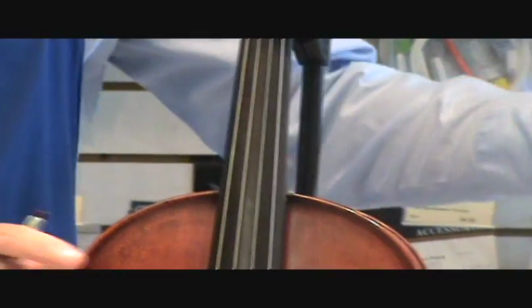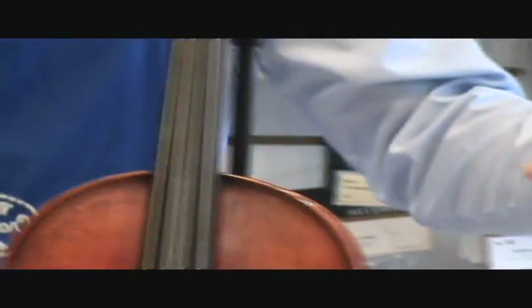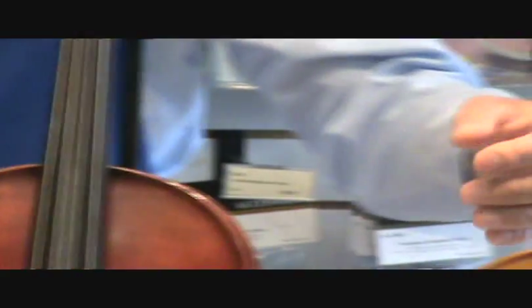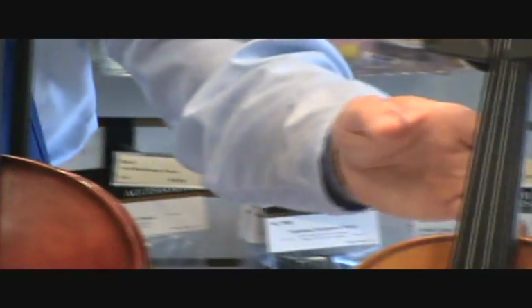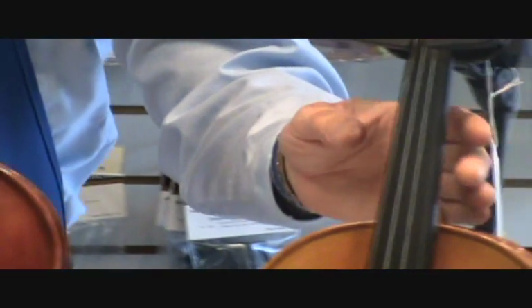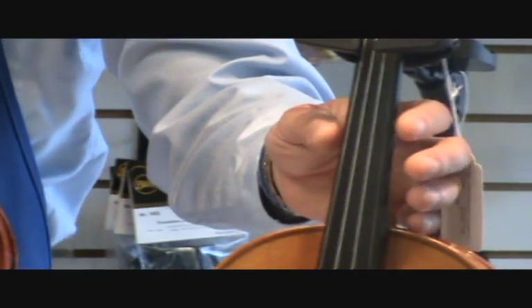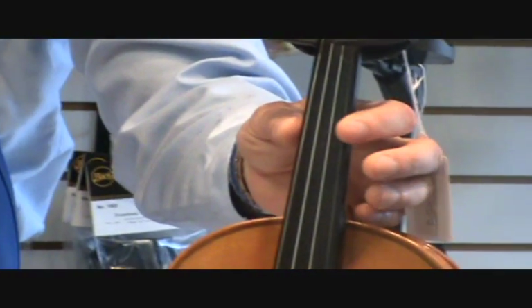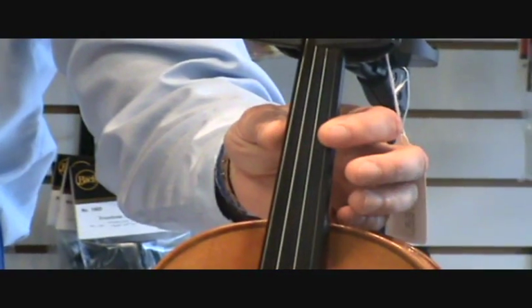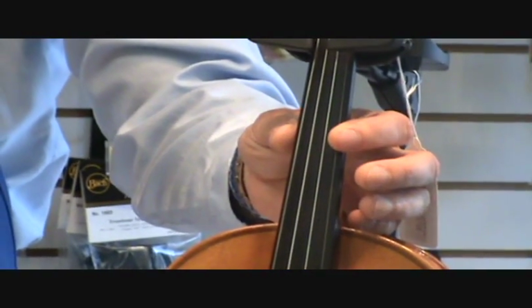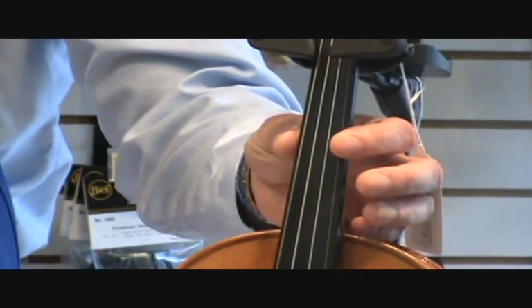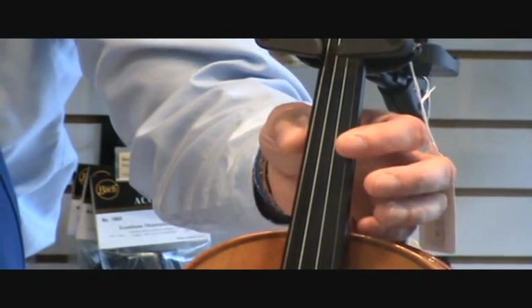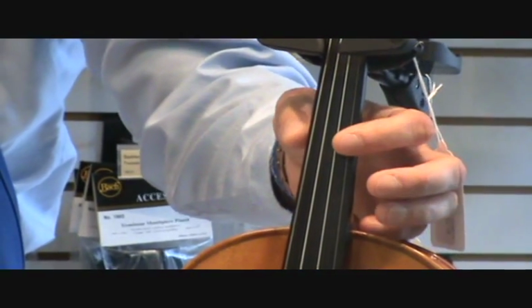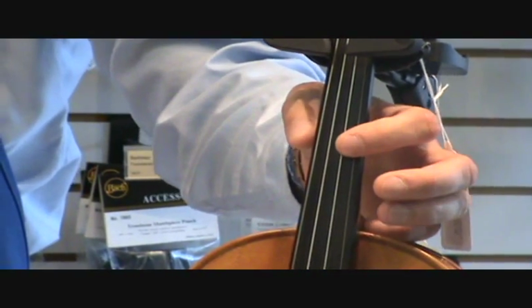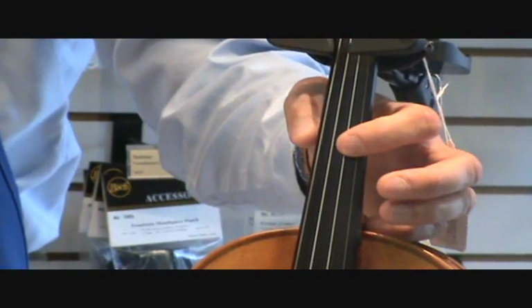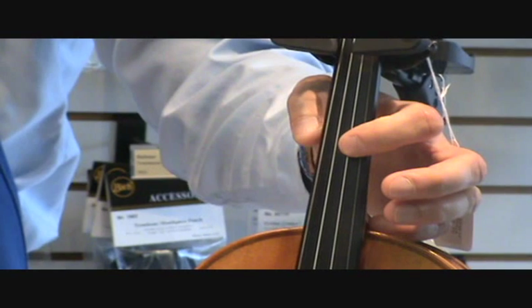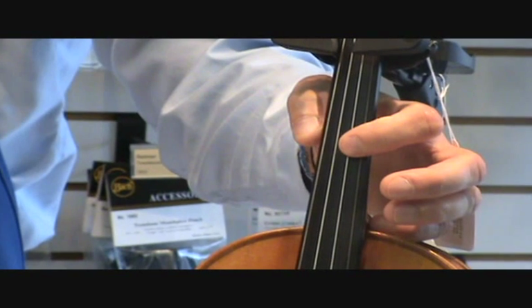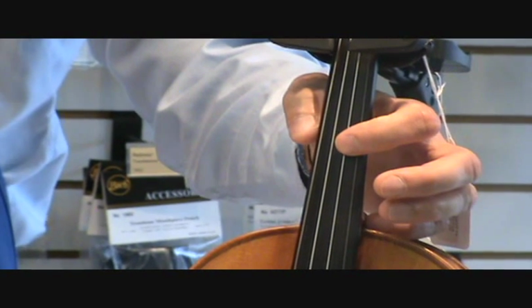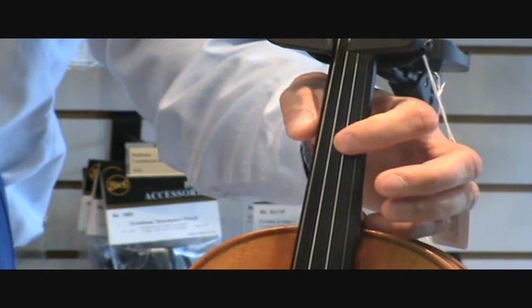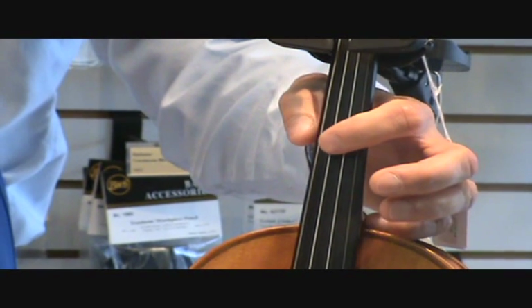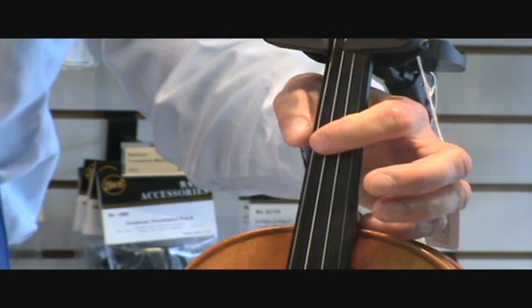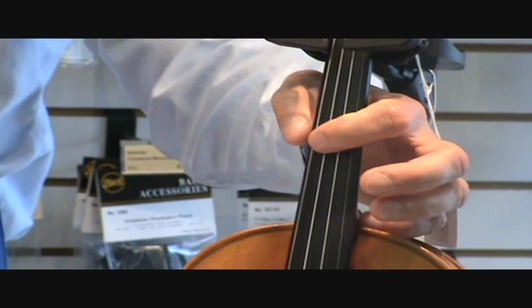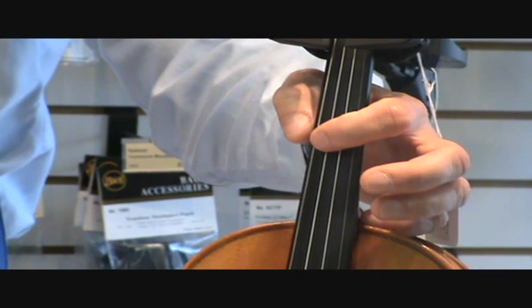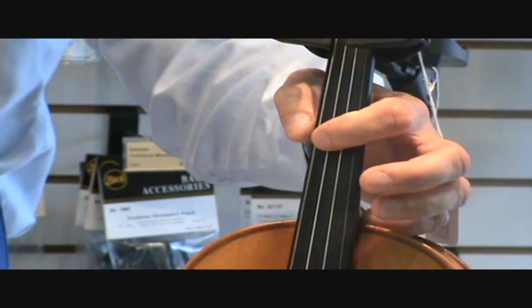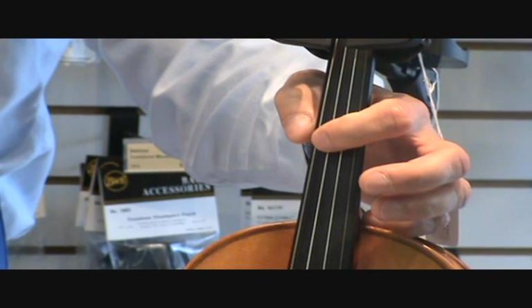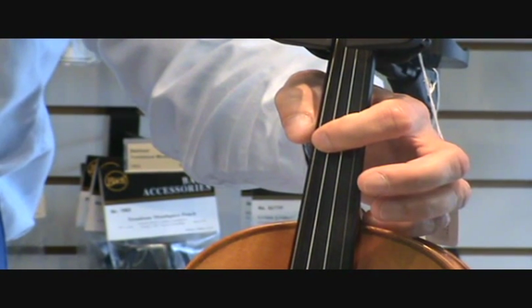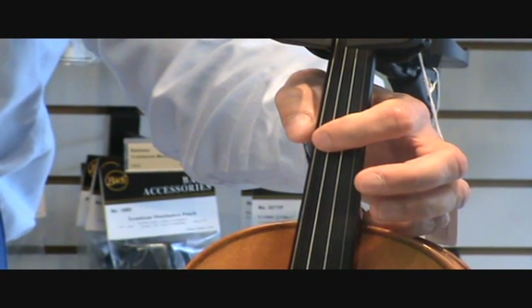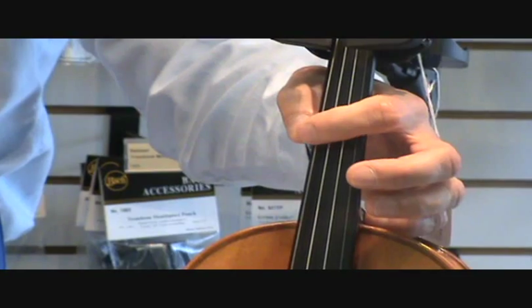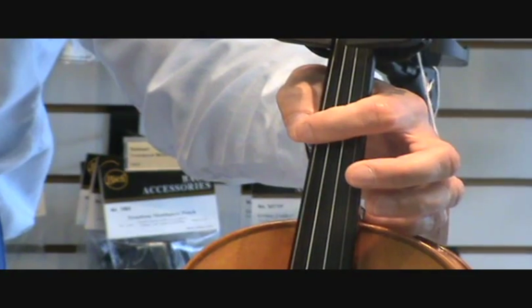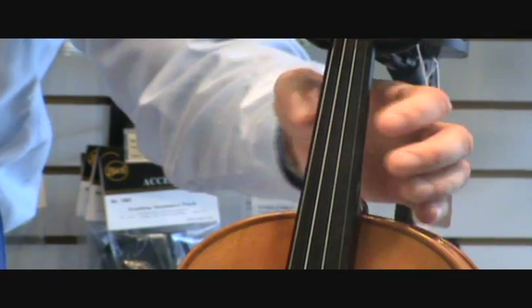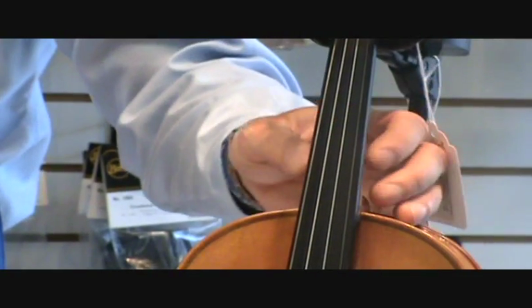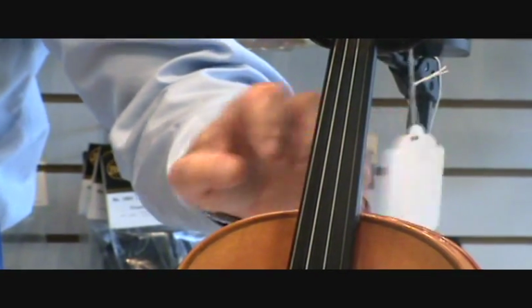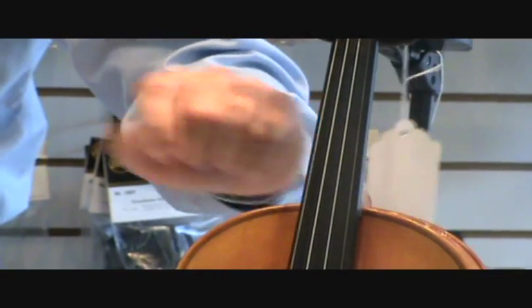And on your violin, the skinniest string is E, next A, next D, and the last is G — the thickest string.